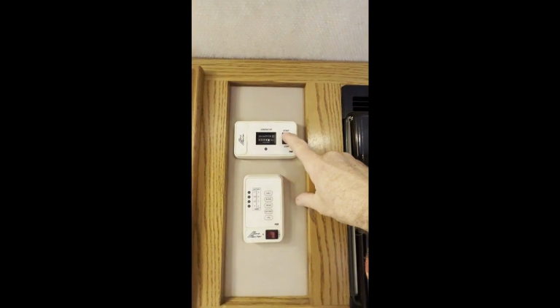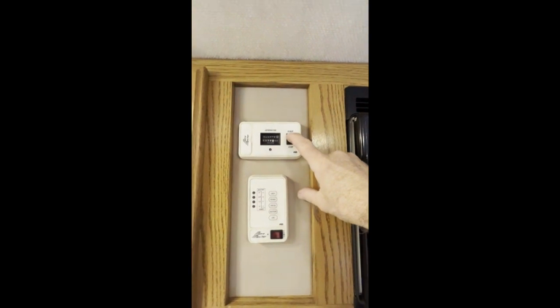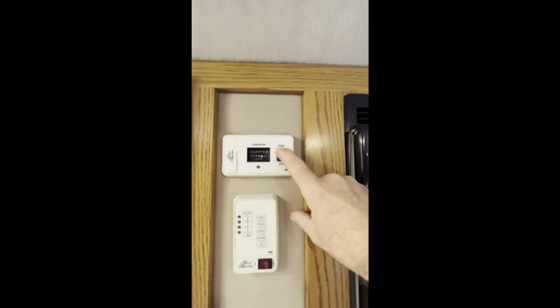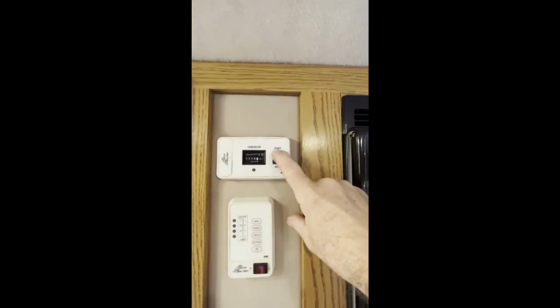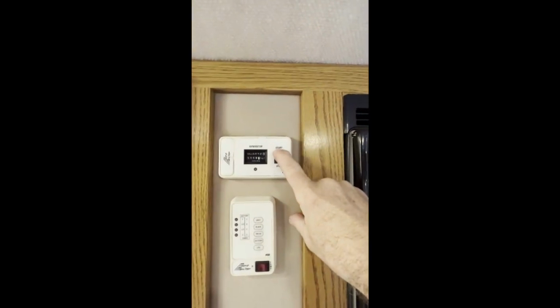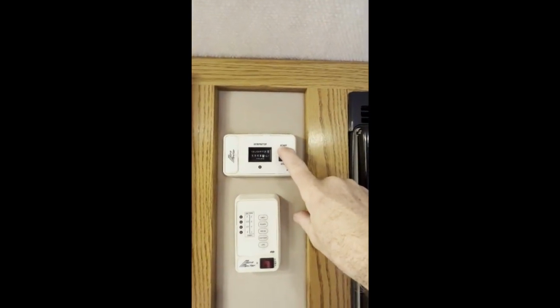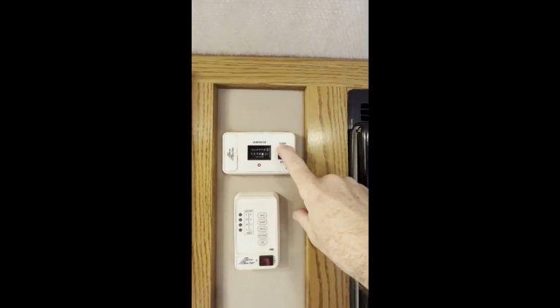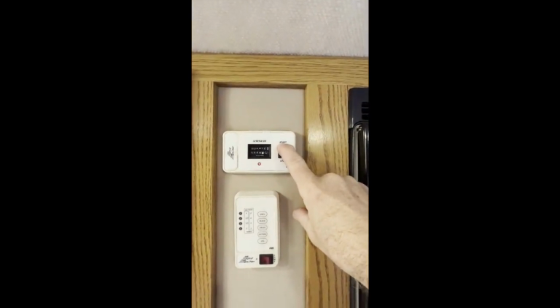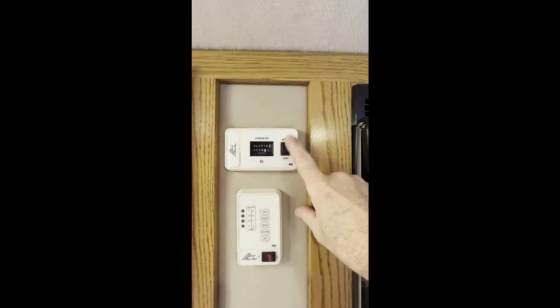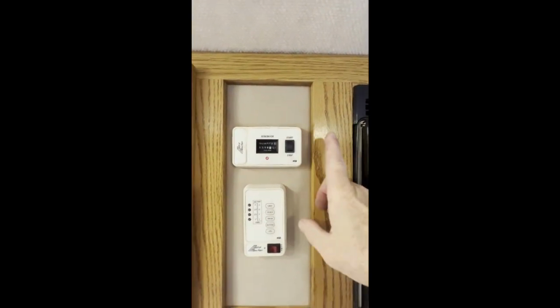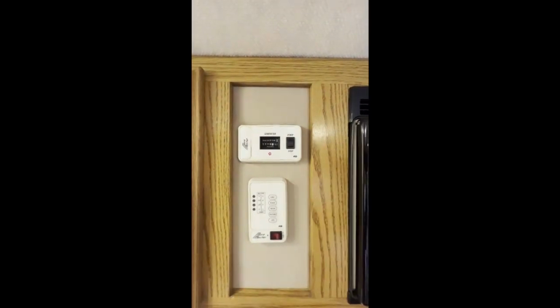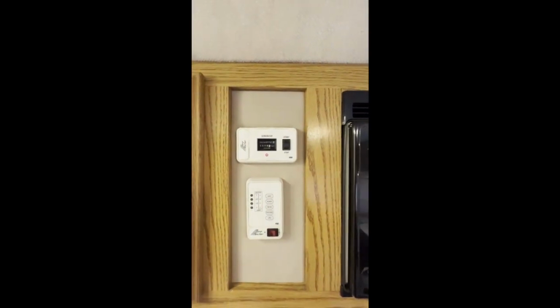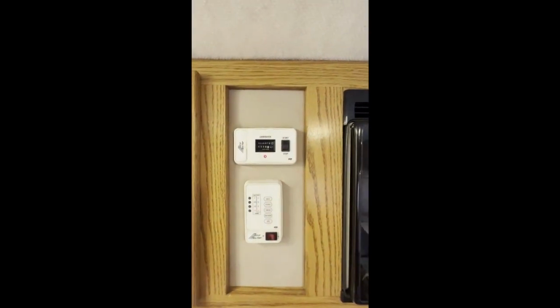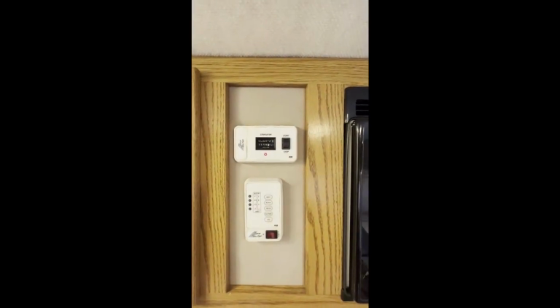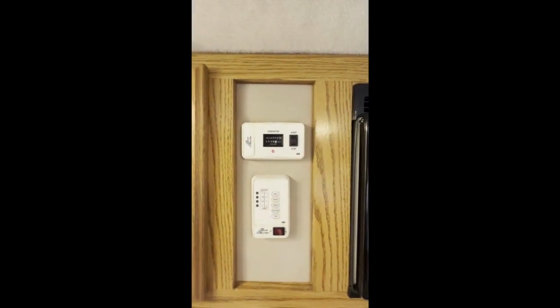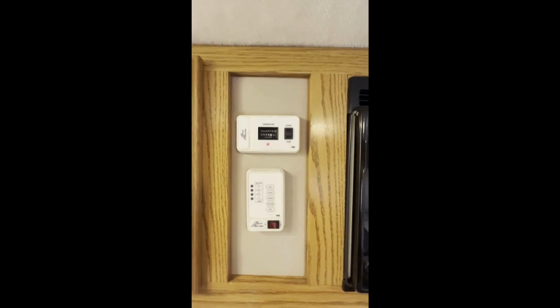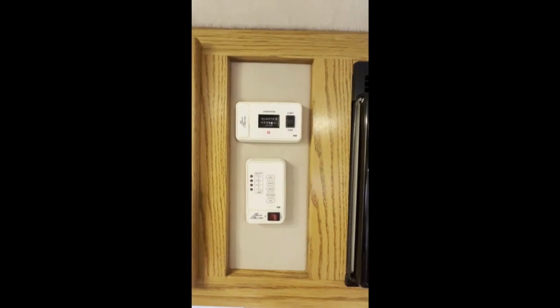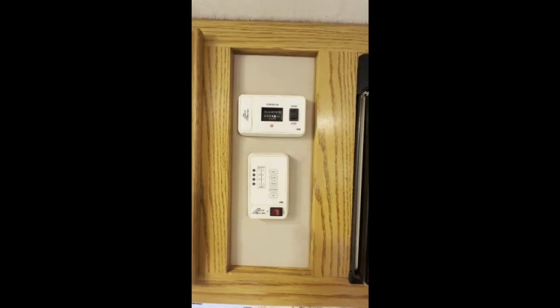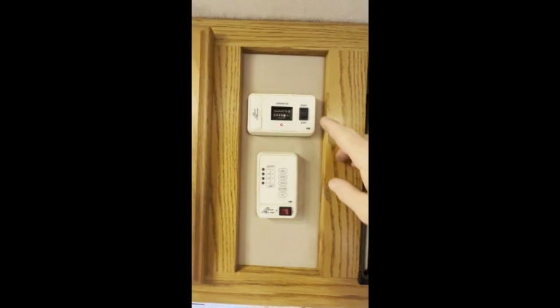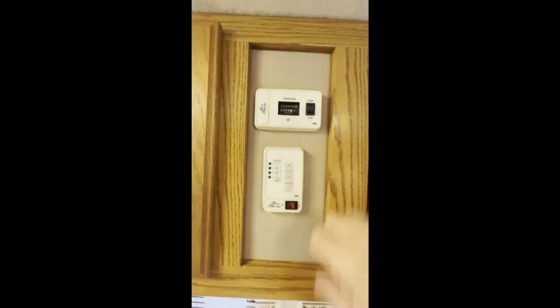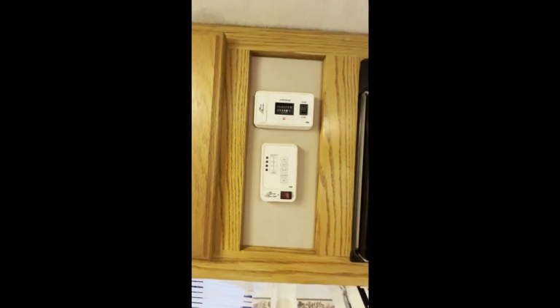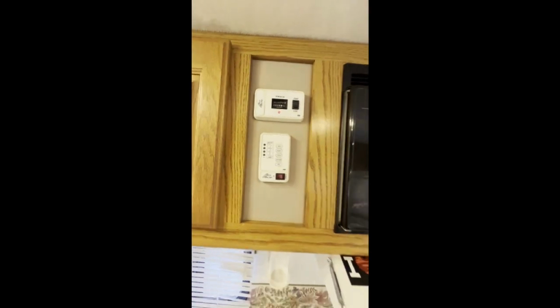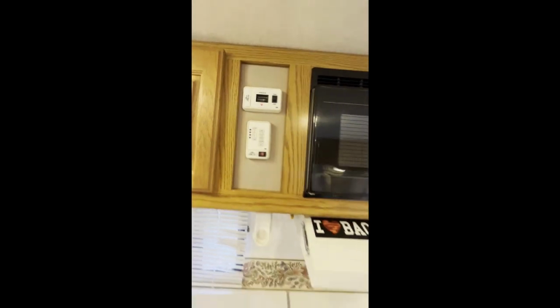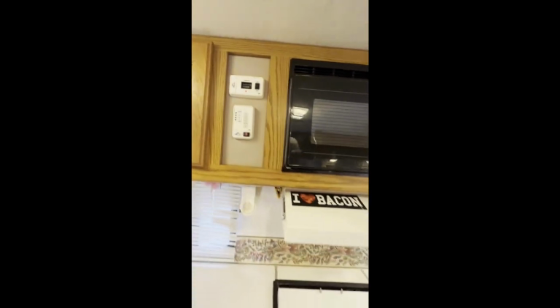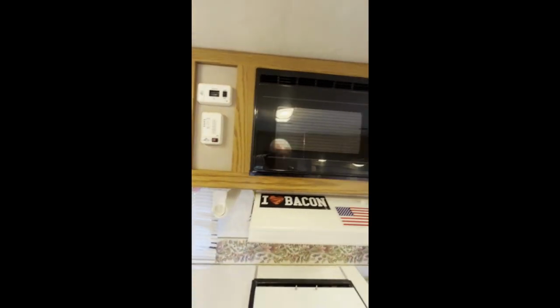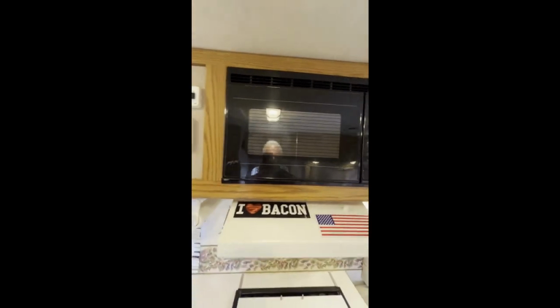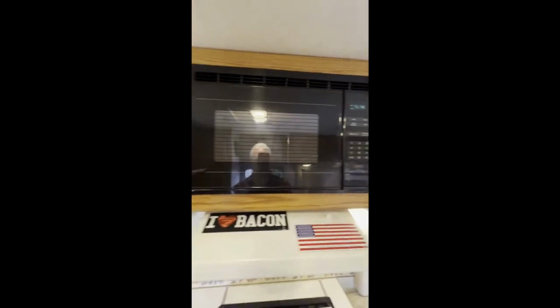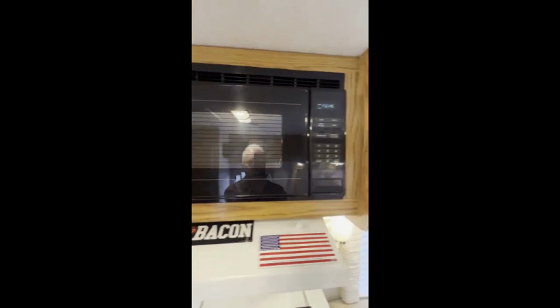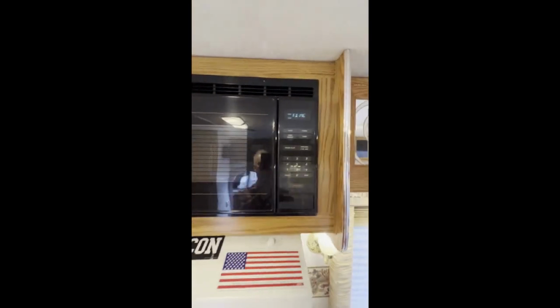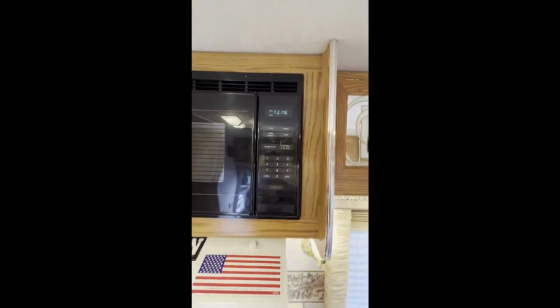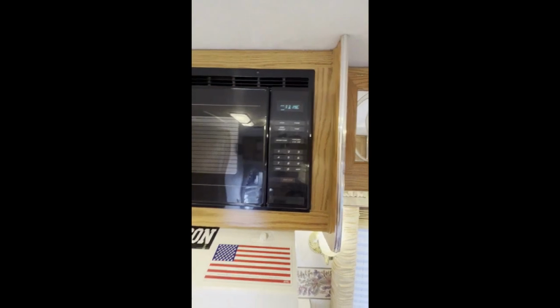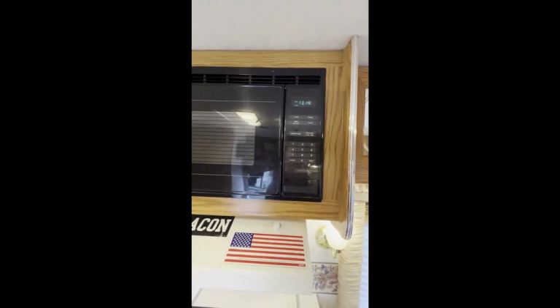Generator start. Basically that gives you power to the microwave.